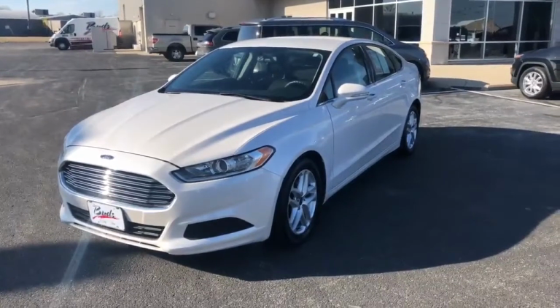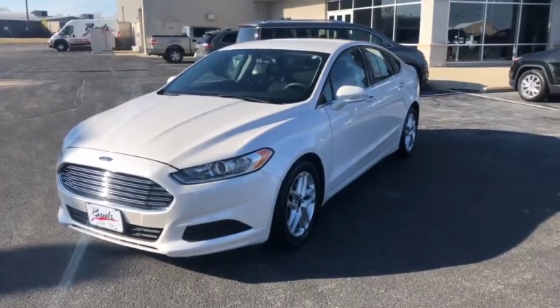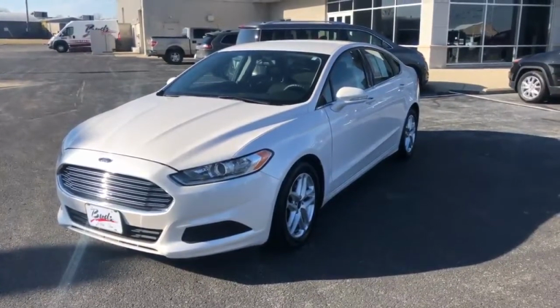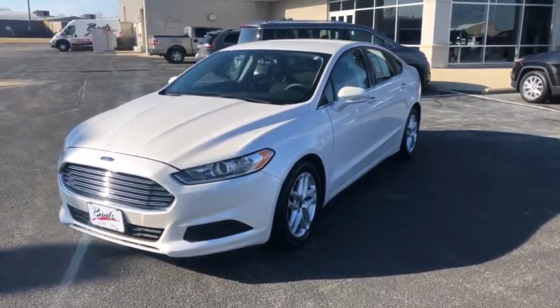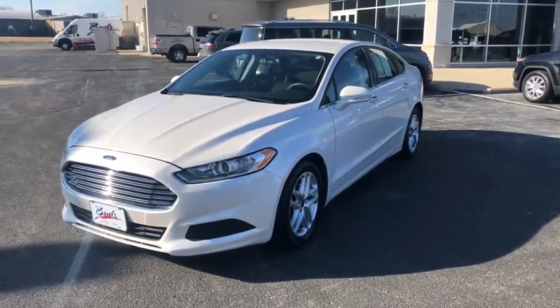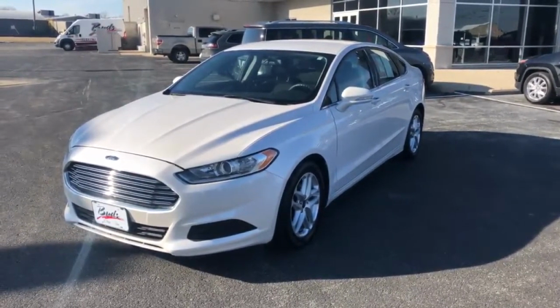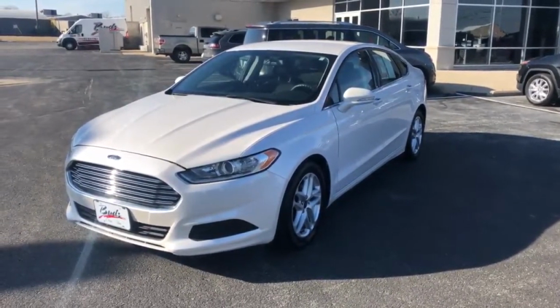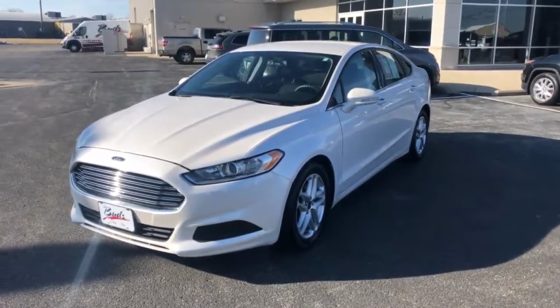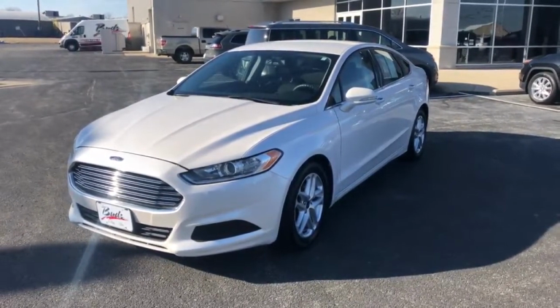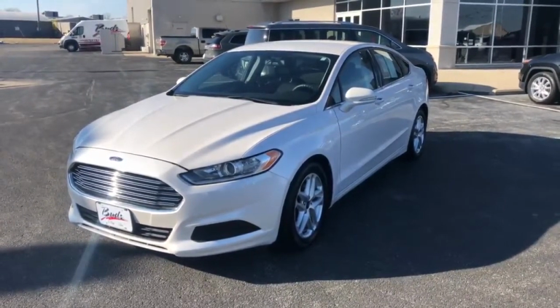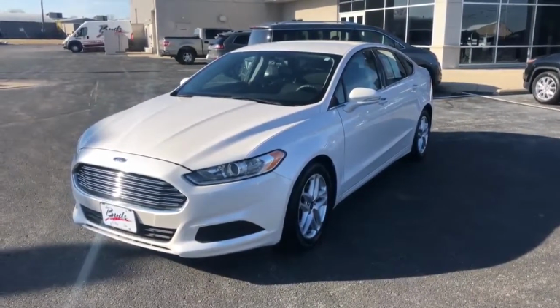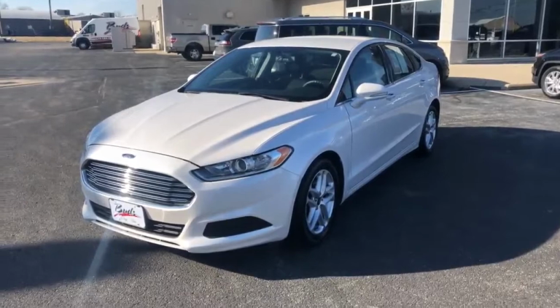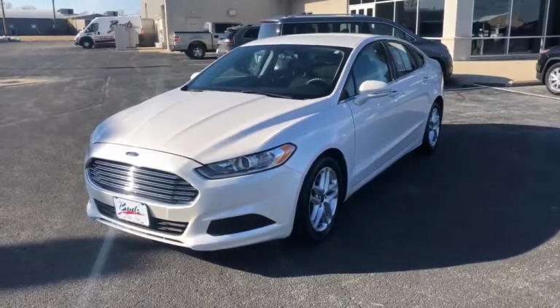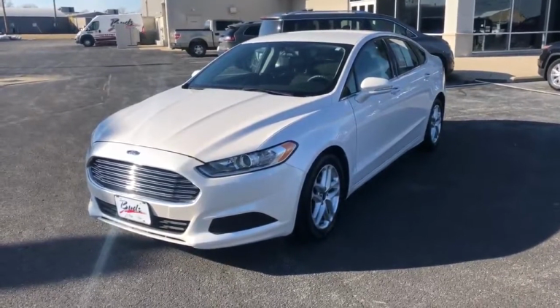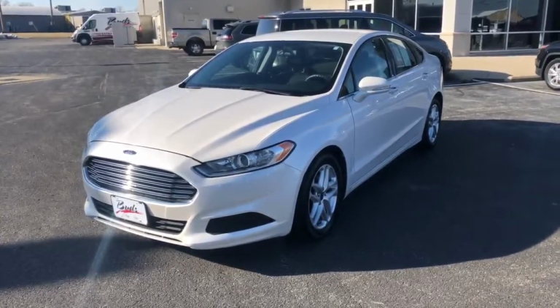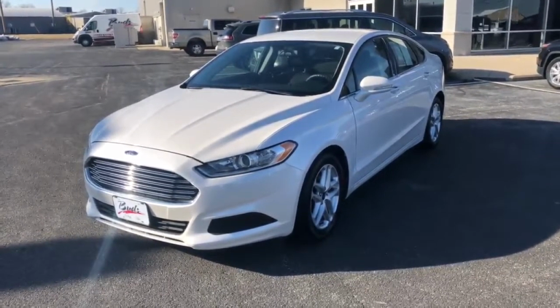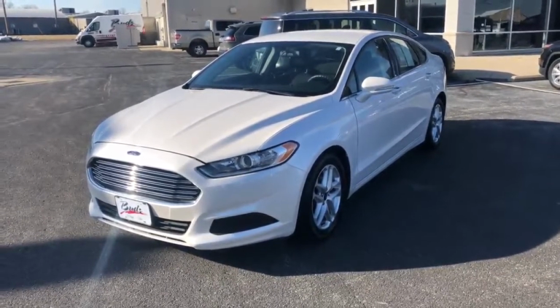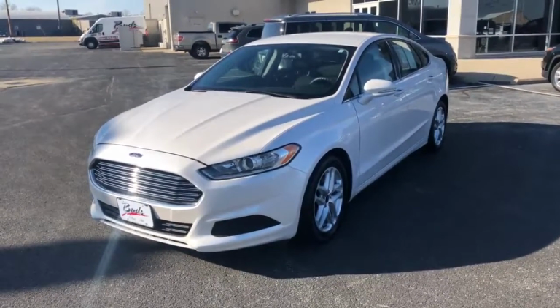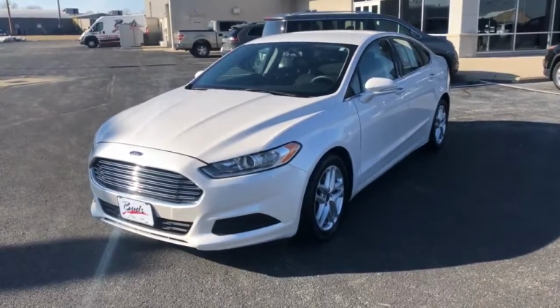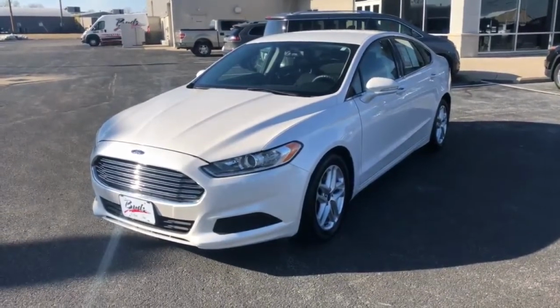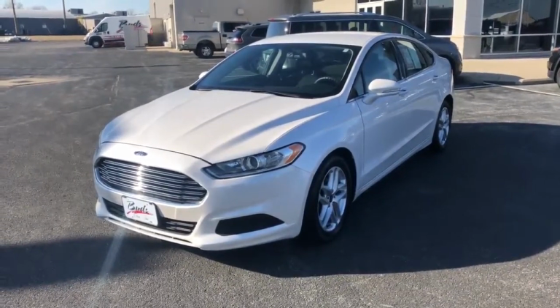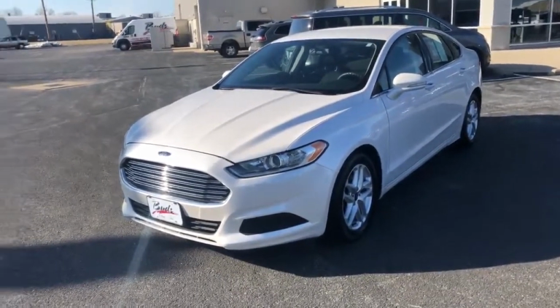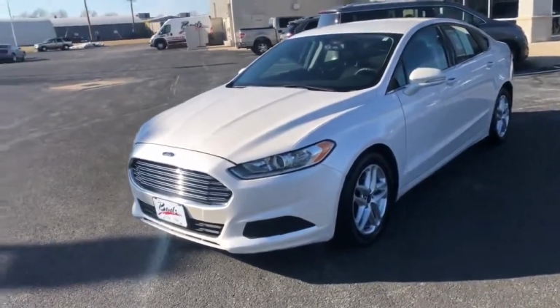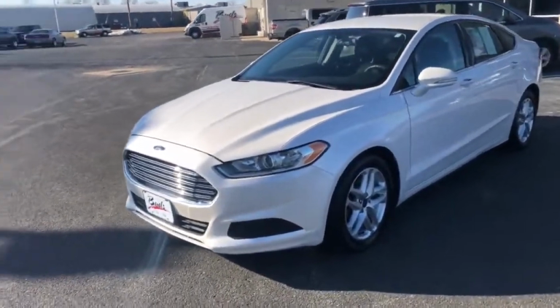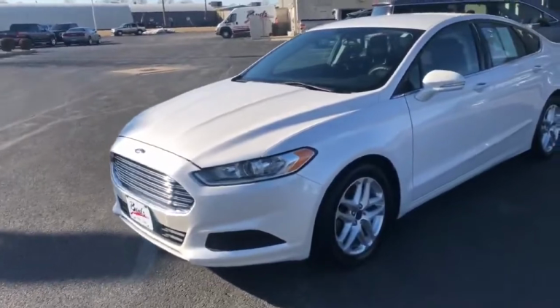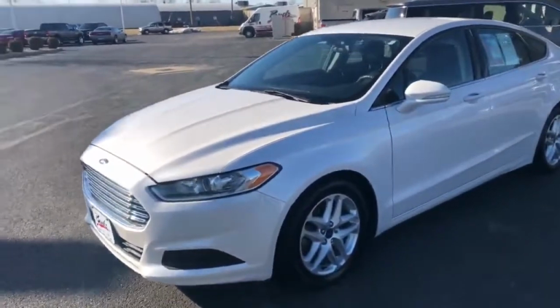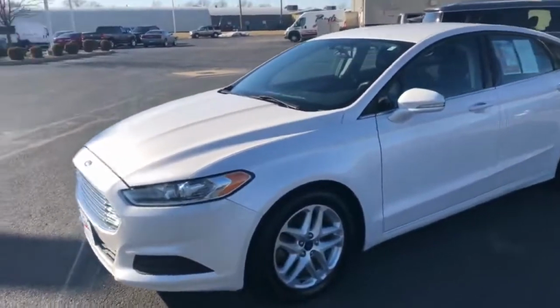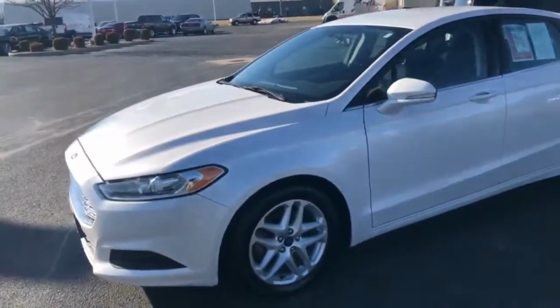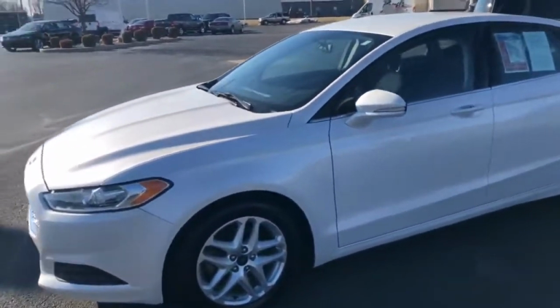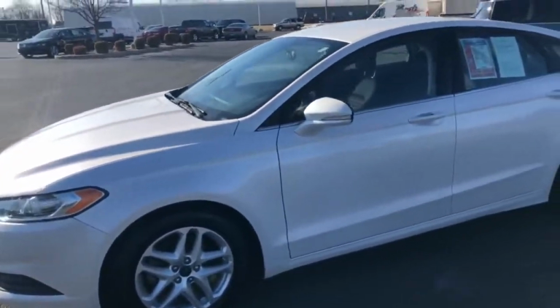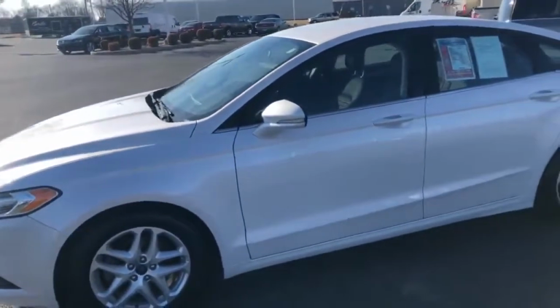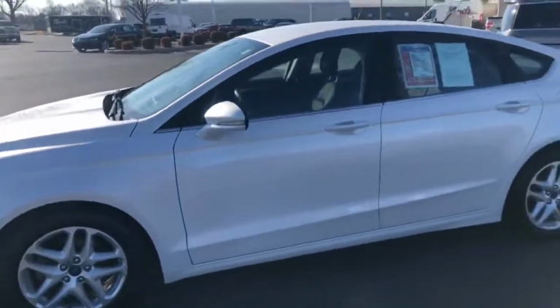Hello, welcome to Buds. Today we're taking a look at our 2014 Ford Fusion. This is a really nice car, a little over 80,000 miles on it. It's got a nice four-cylinder in there, very economical.